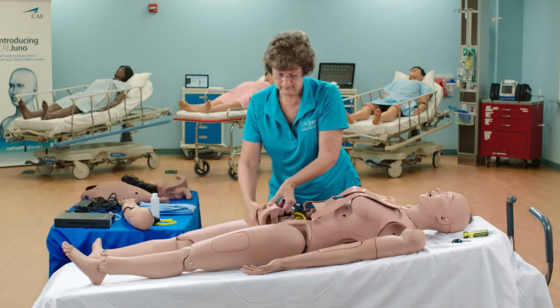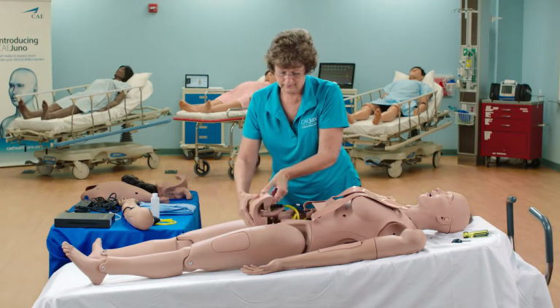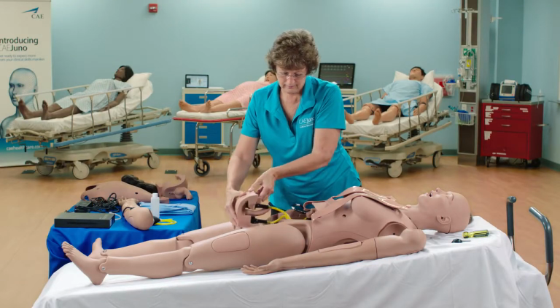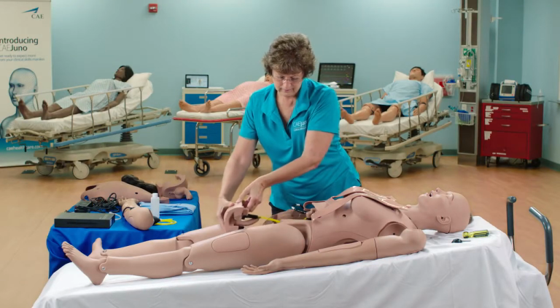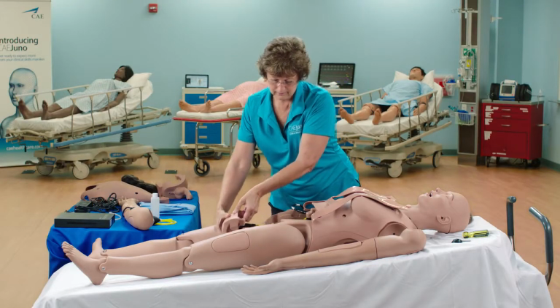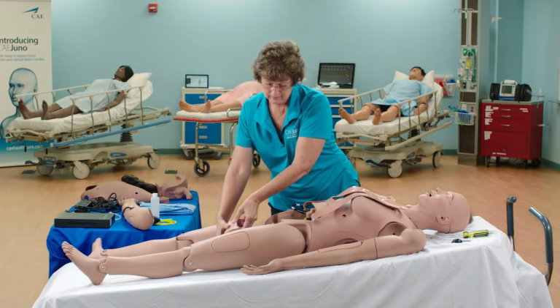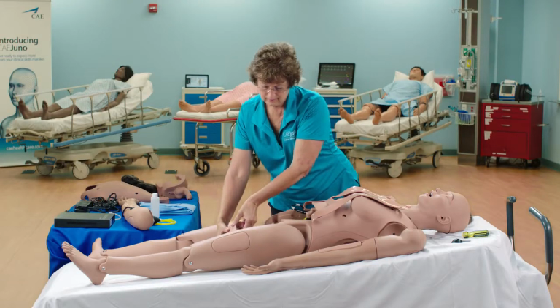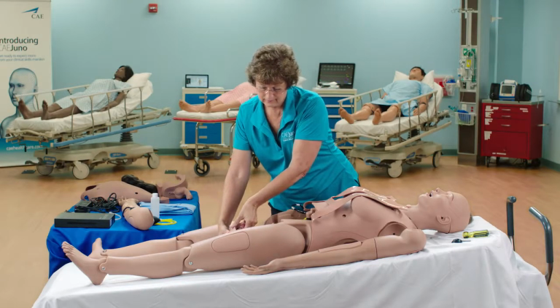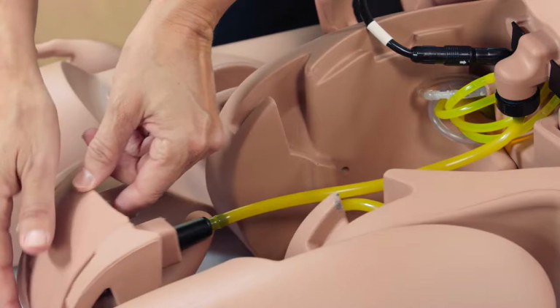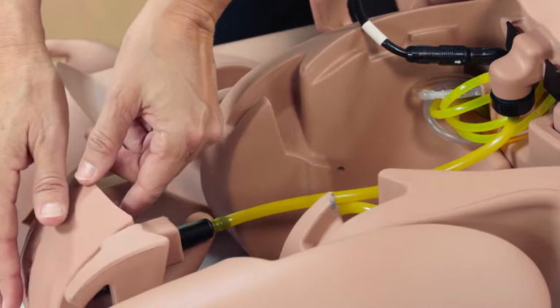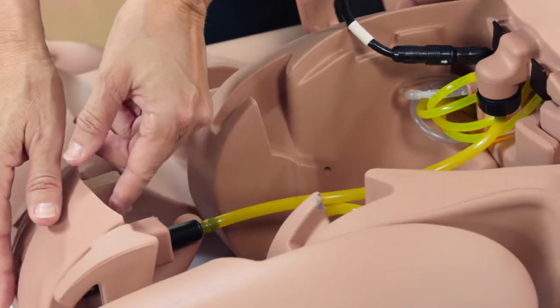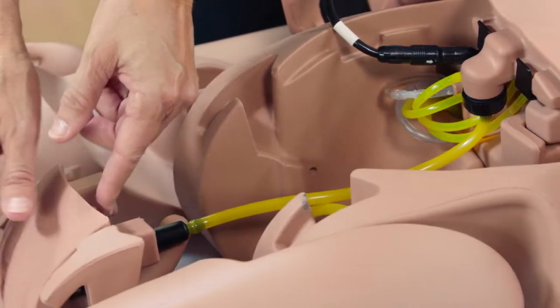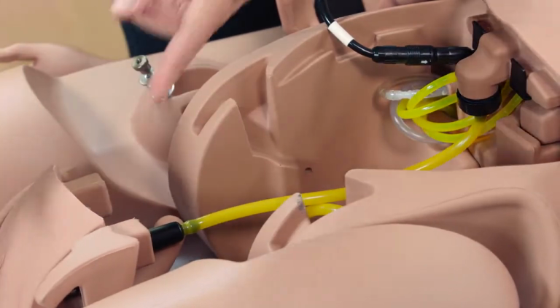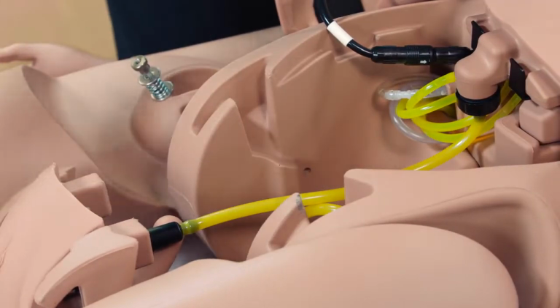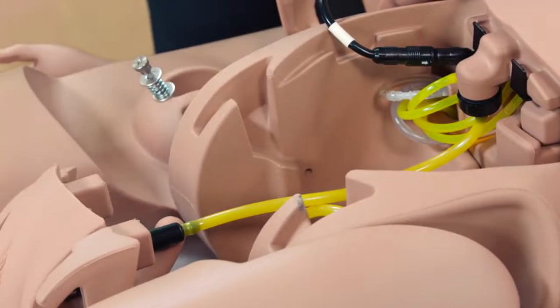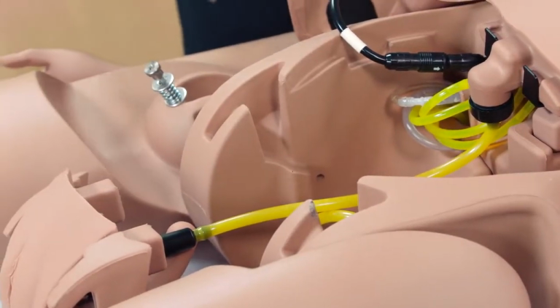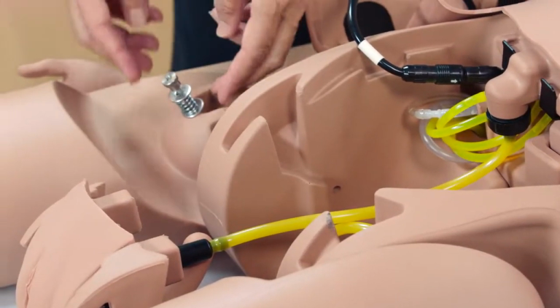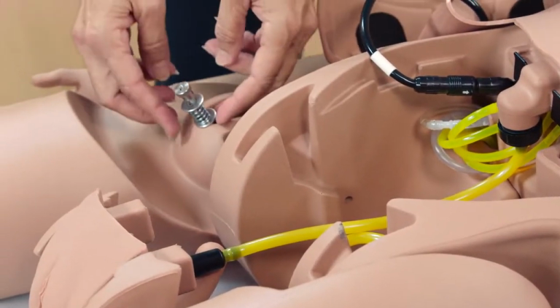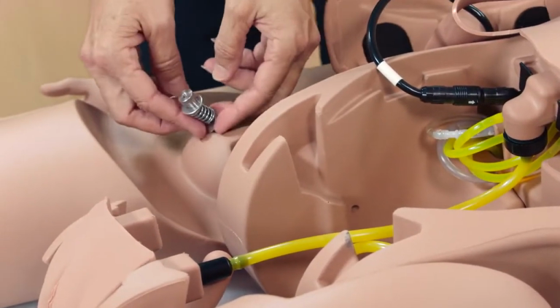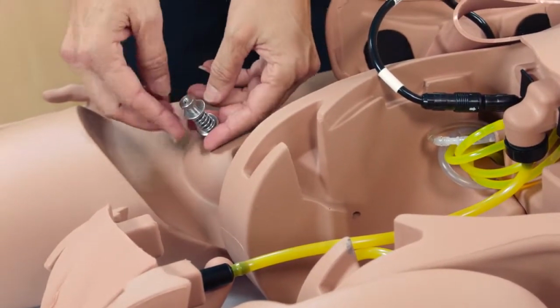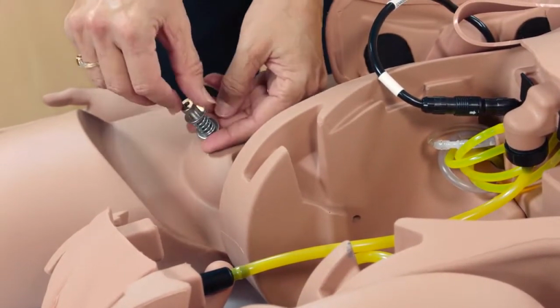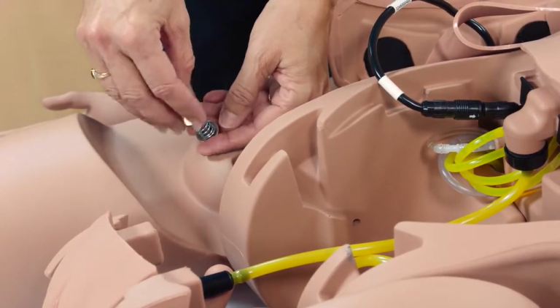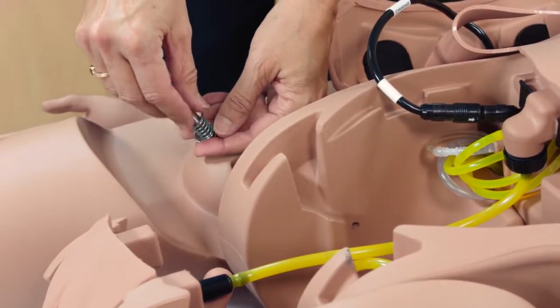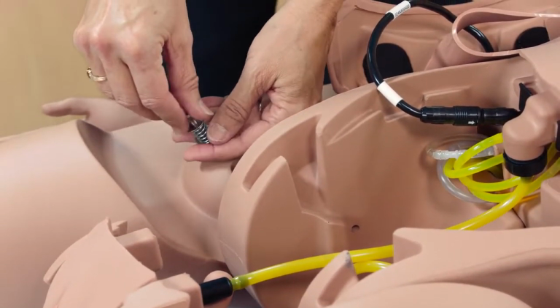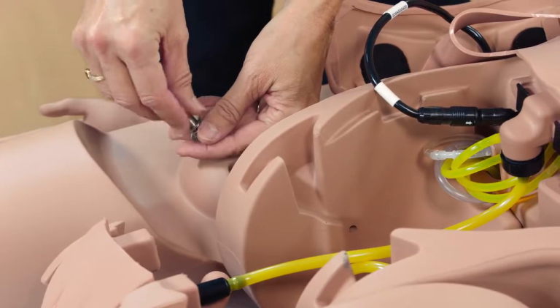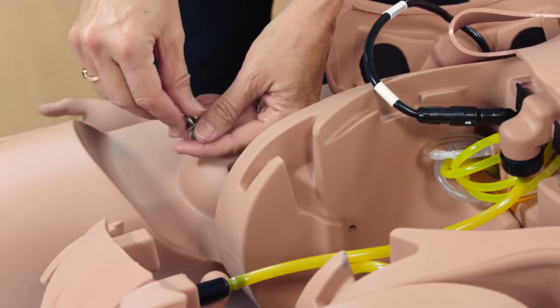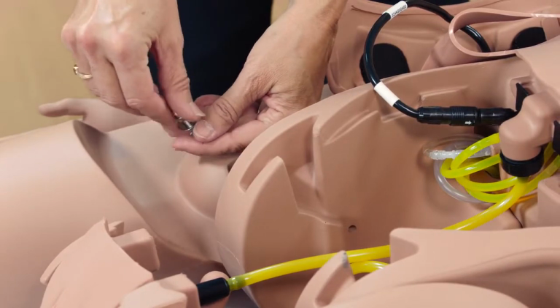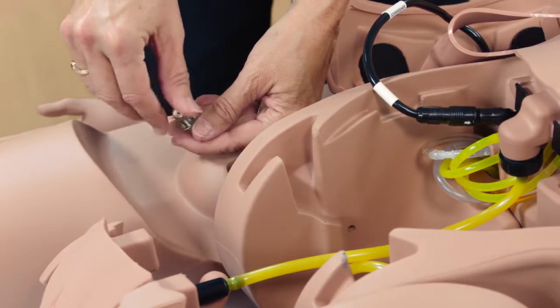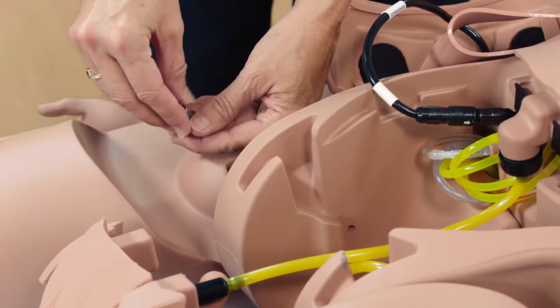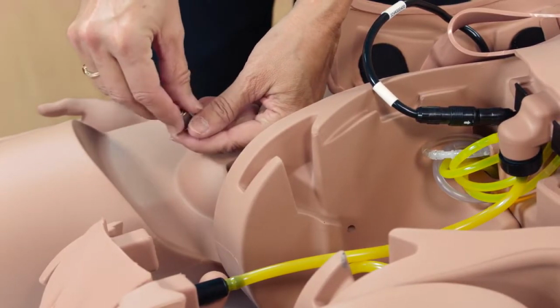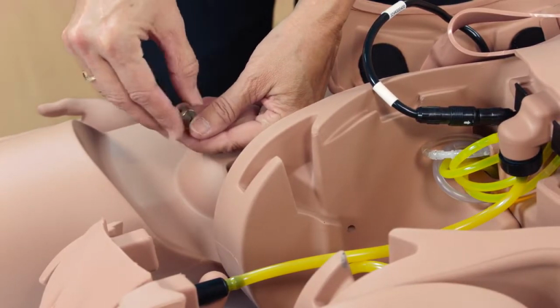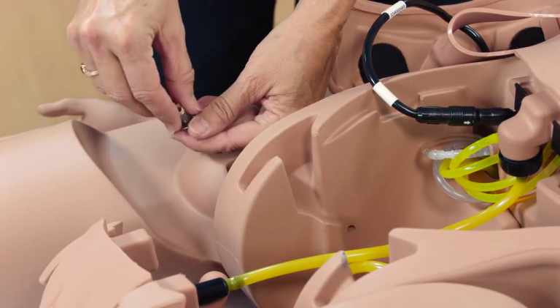Remove the genitalia by pulling the genital insert gently upward and set it aside. Unscrew the bolt assembly from the unattached leg and set it aside.